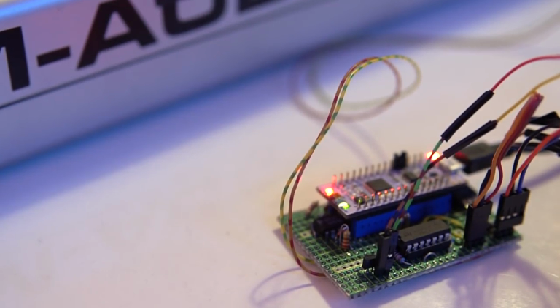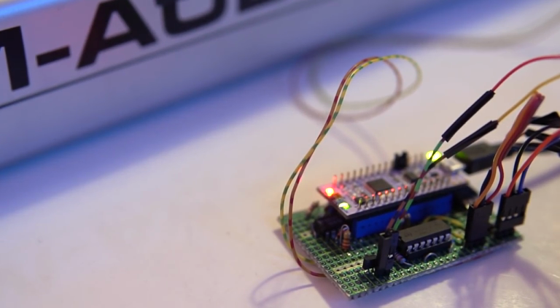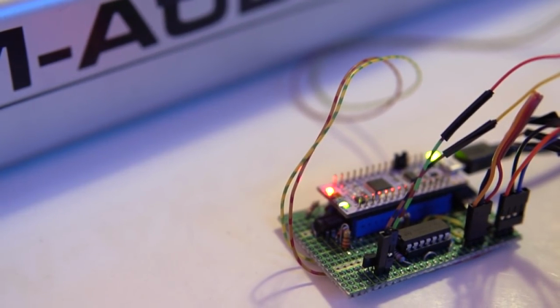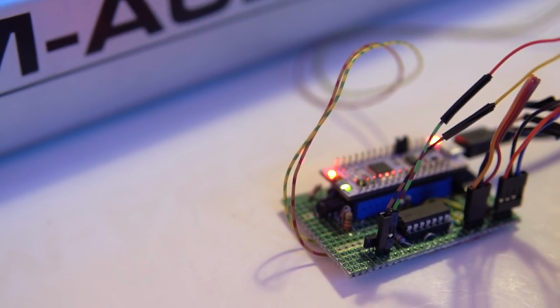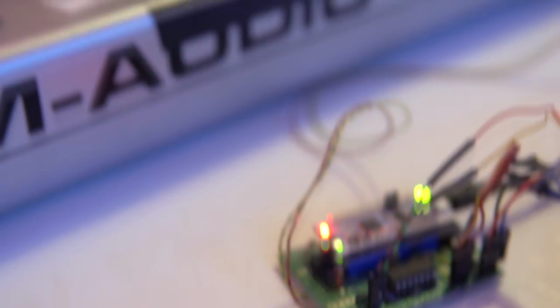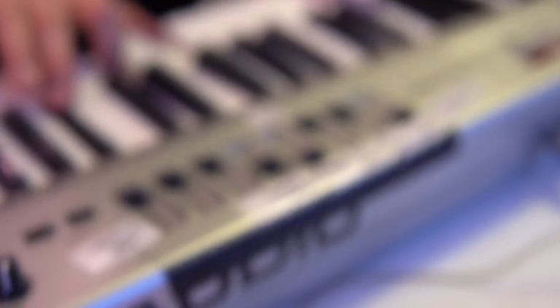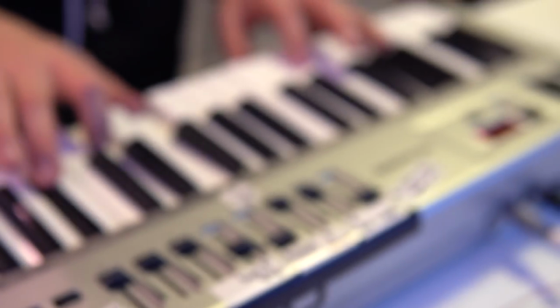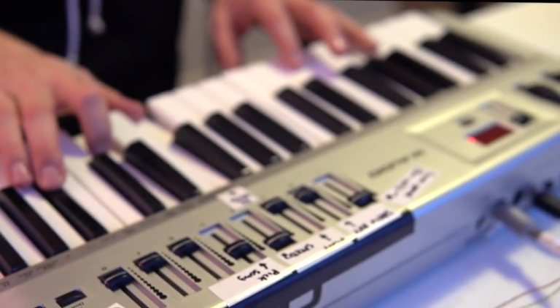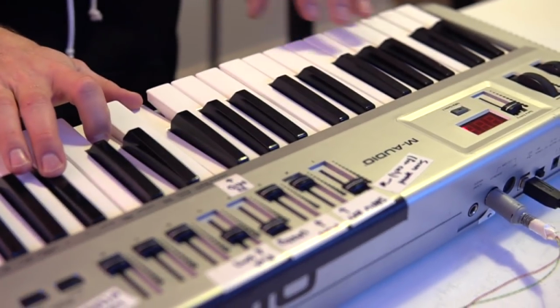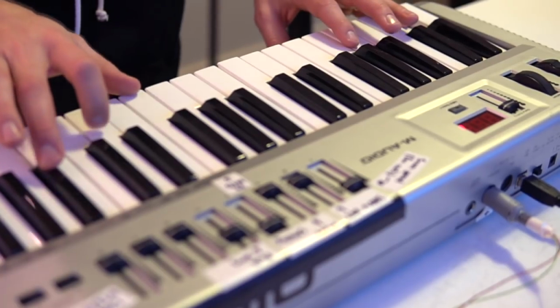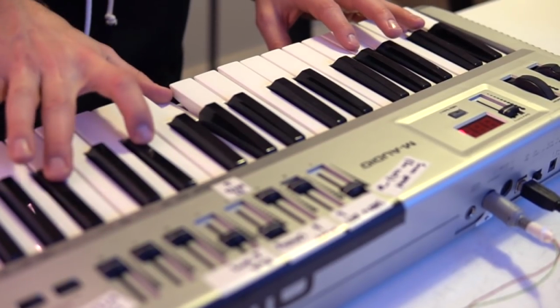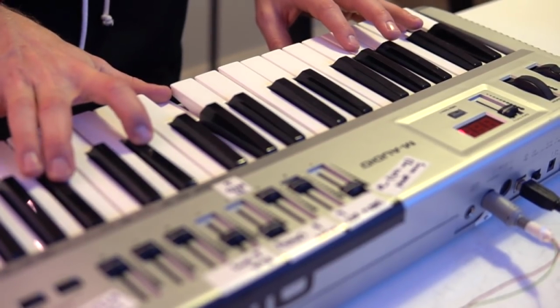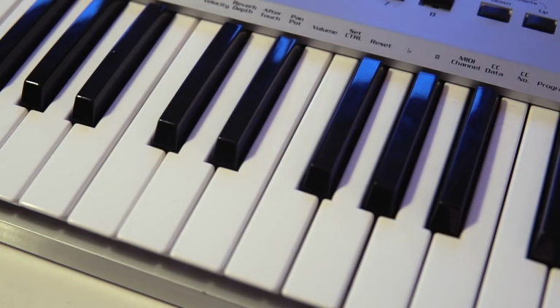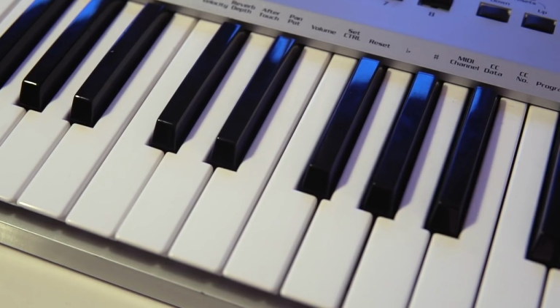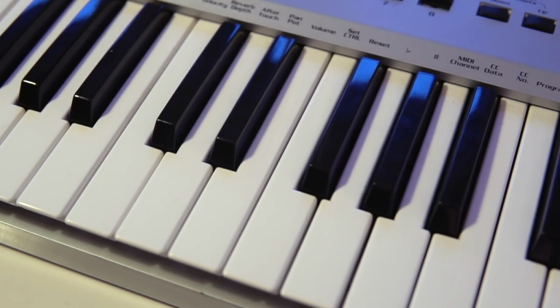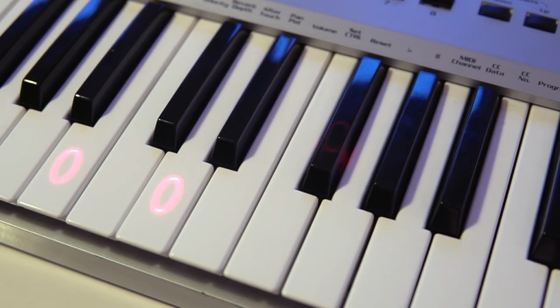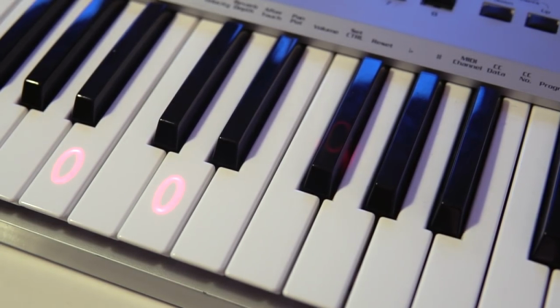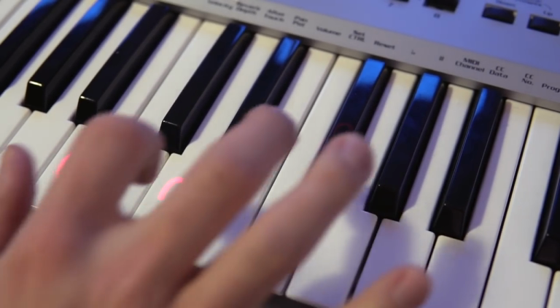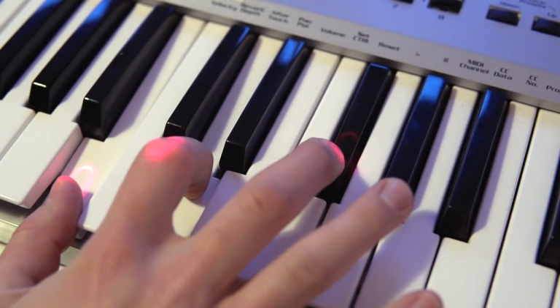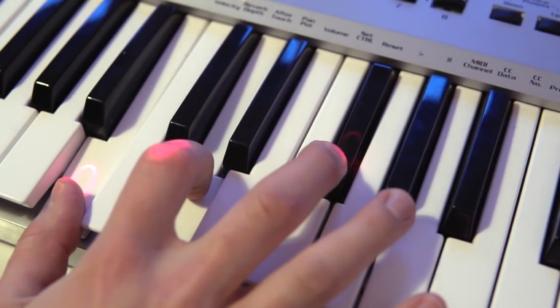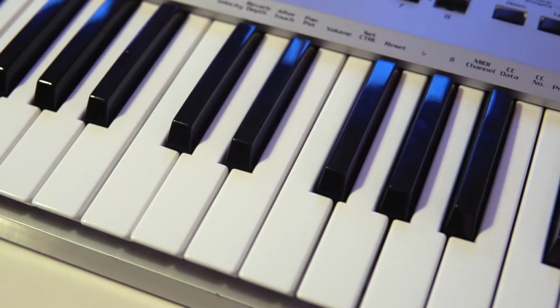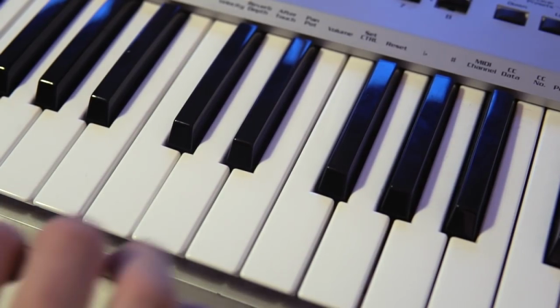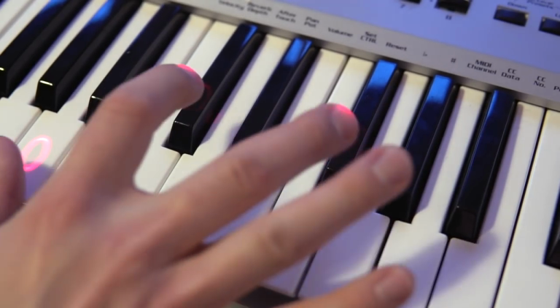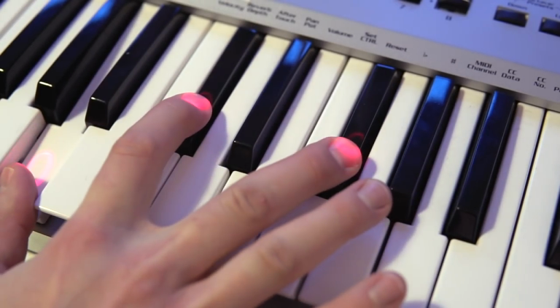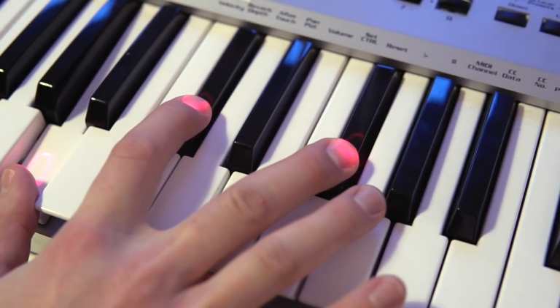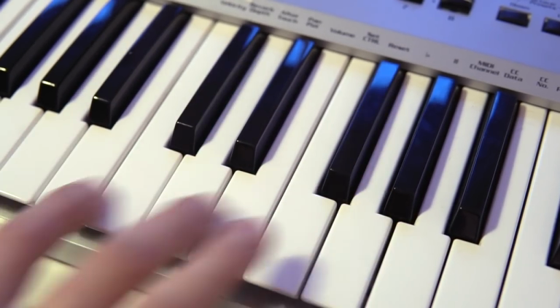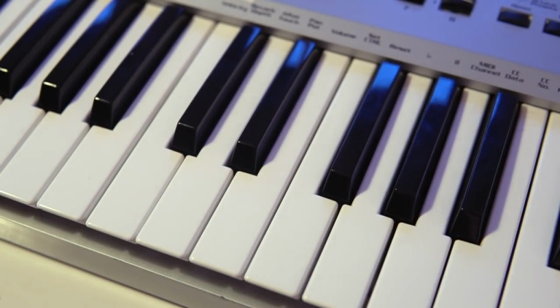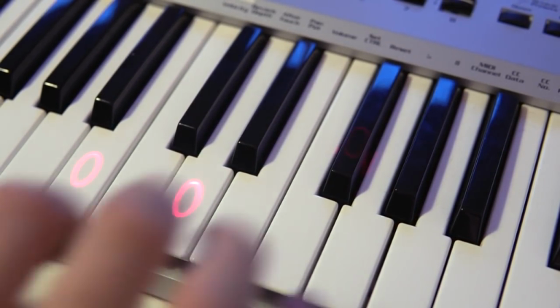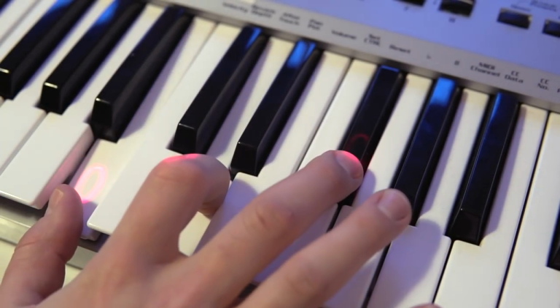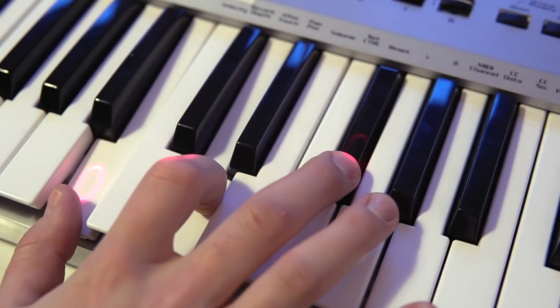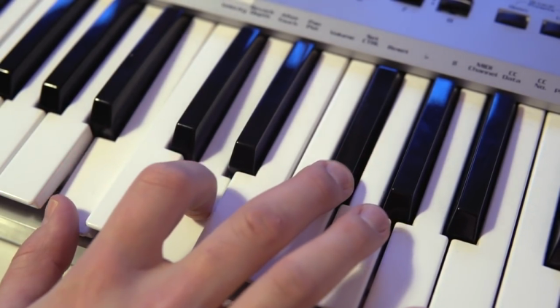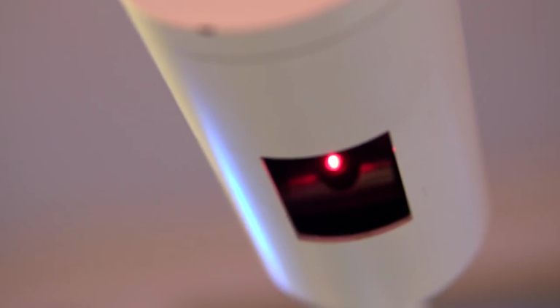I've been working on this project that helps you learn the piano by highlighting the chords you need to press with a laser projector. This thing is a lot of fun — it gets you playing a song so easily it's absolutely mind-blowing. And it has a laser!